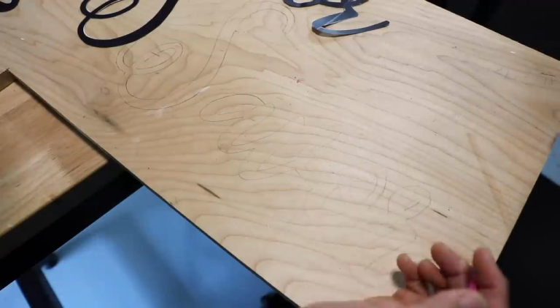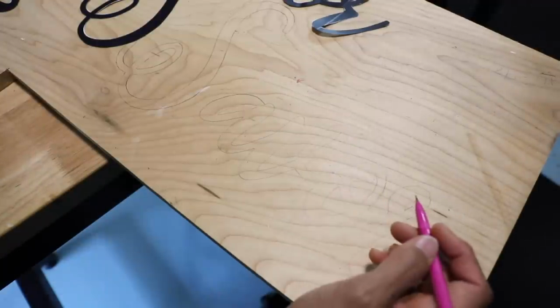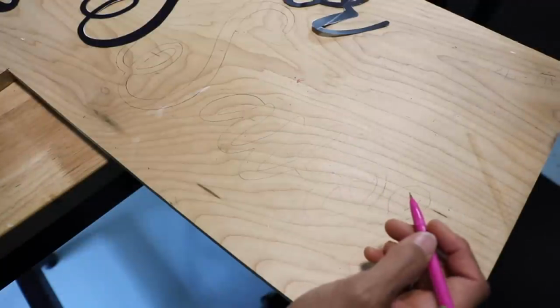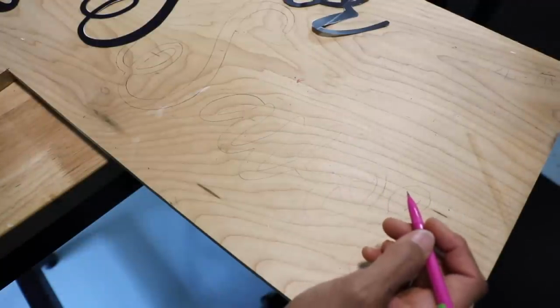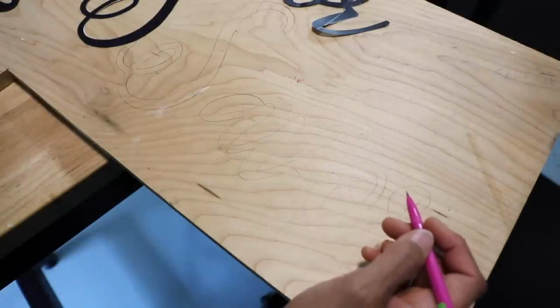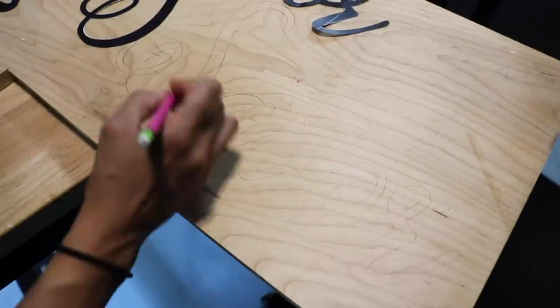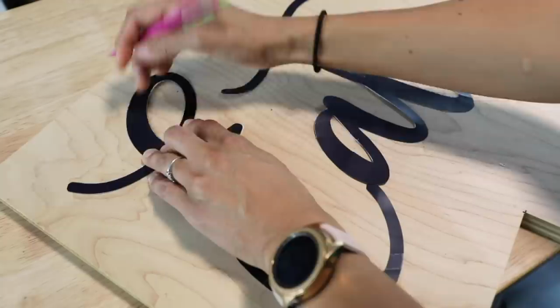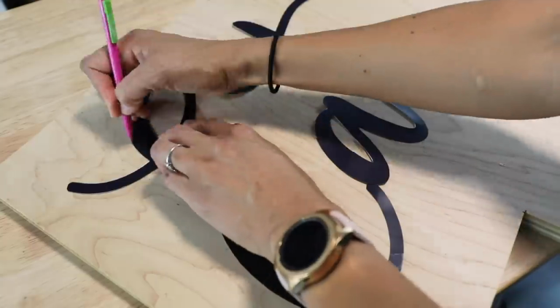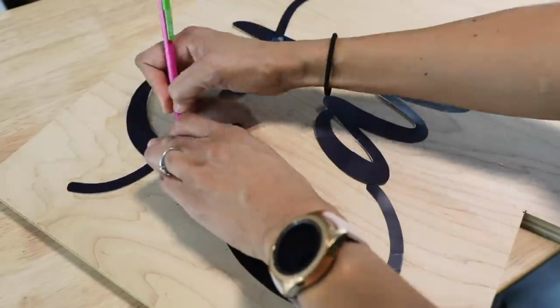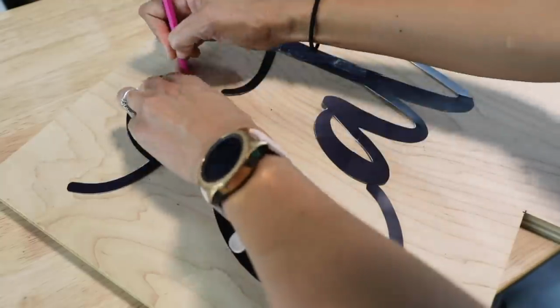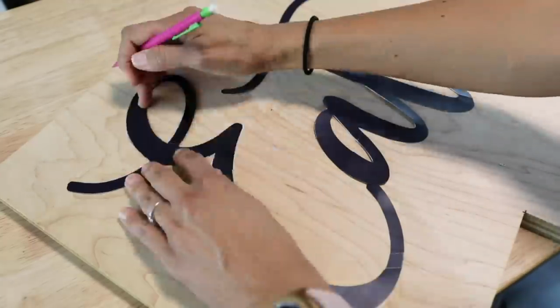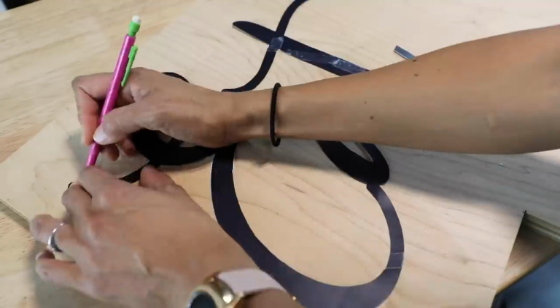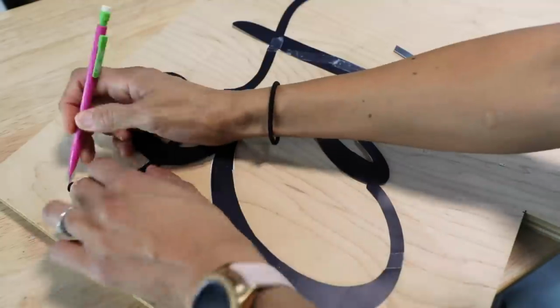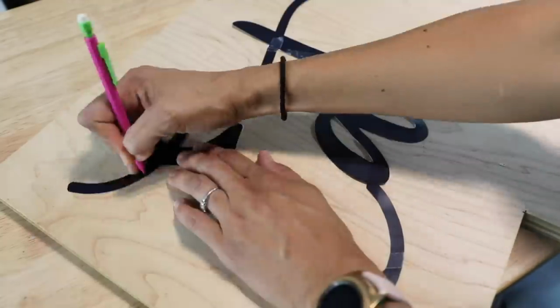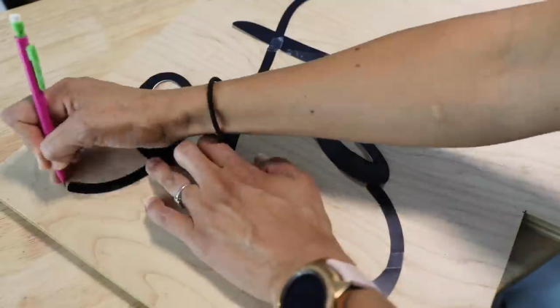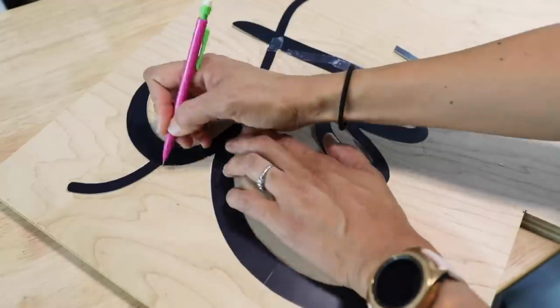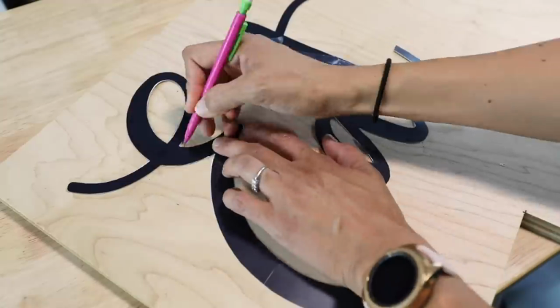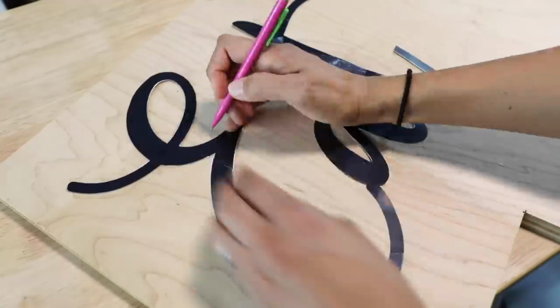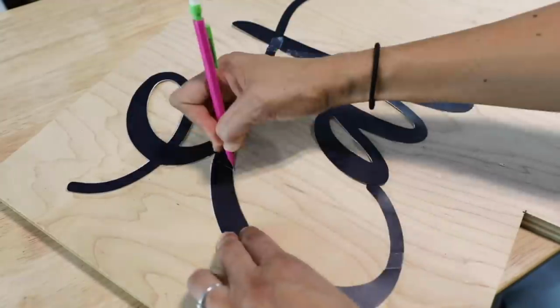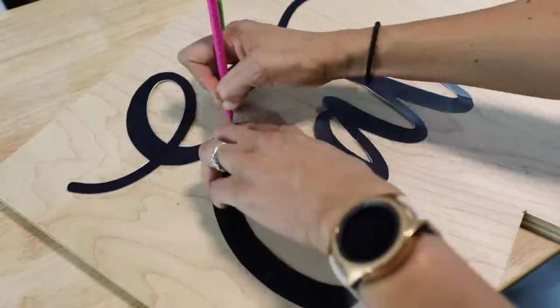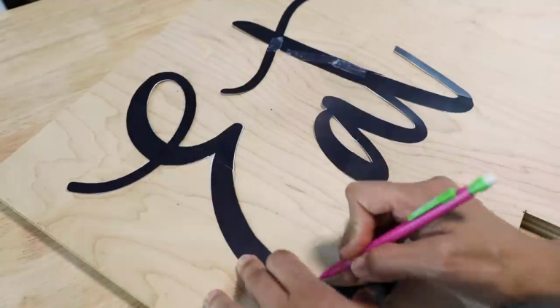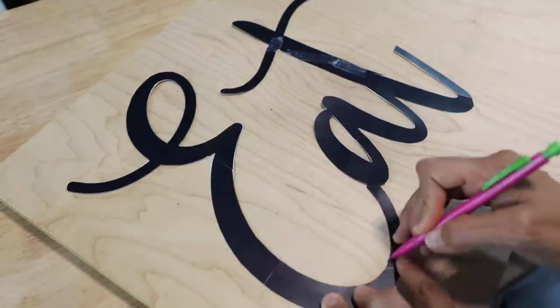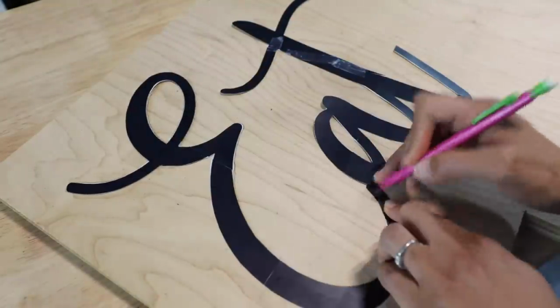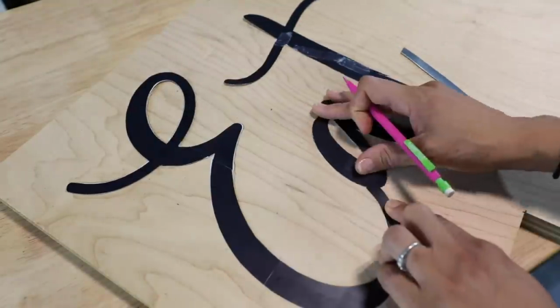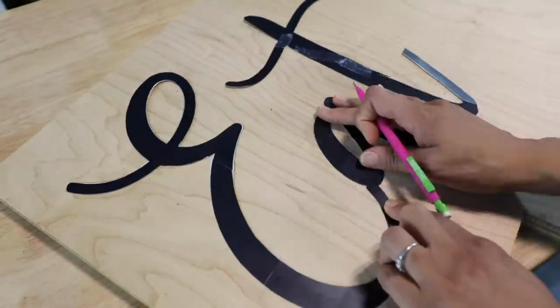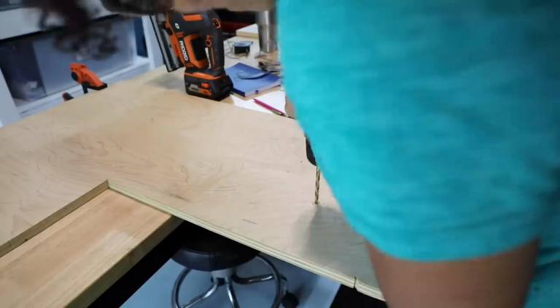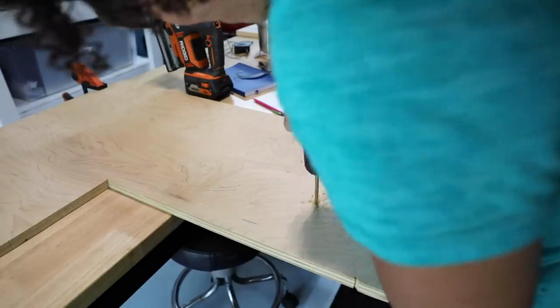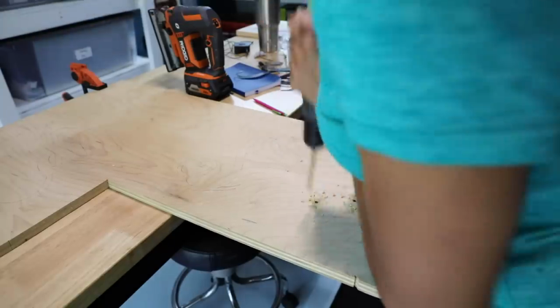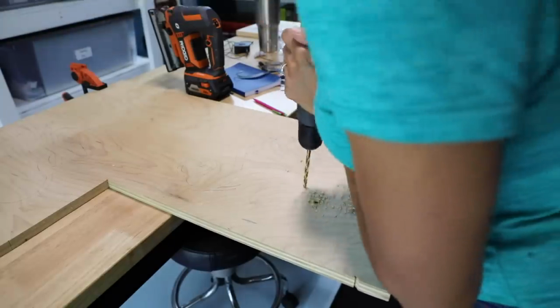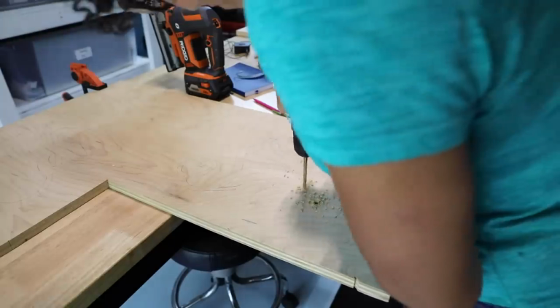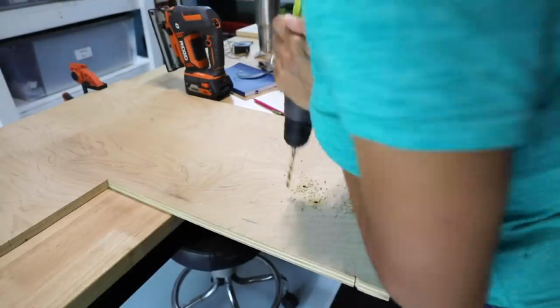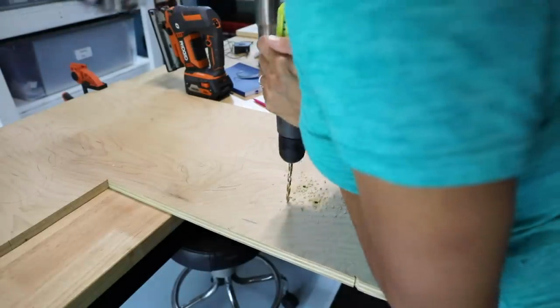Now these stencils, I literally just printed them from my printer. I did the word eat as well because I wasn't sure if I was going to do eat or savor, but we're sticking with savor.